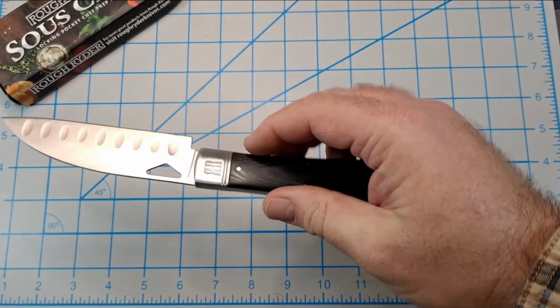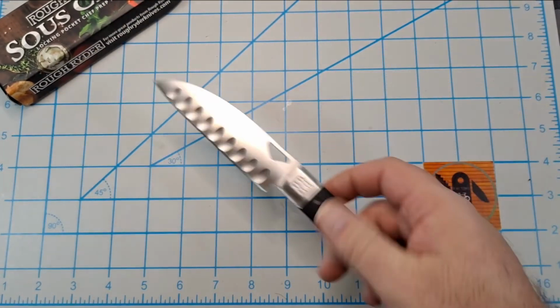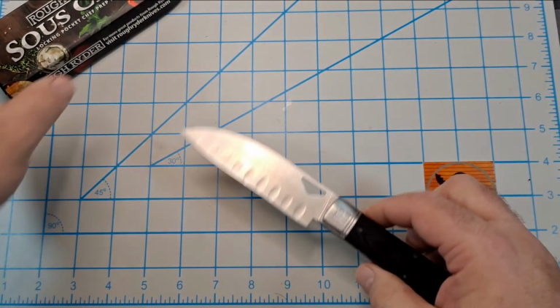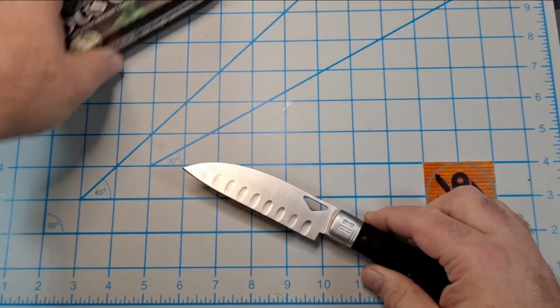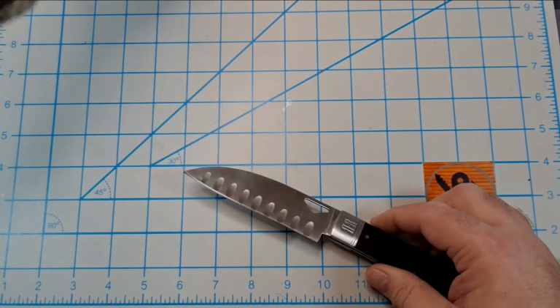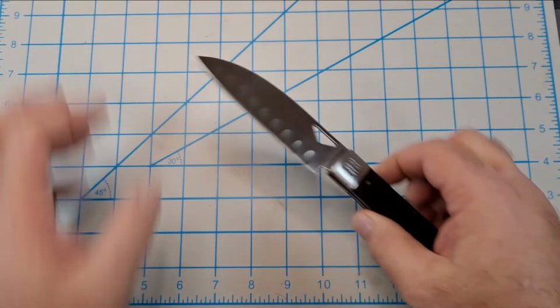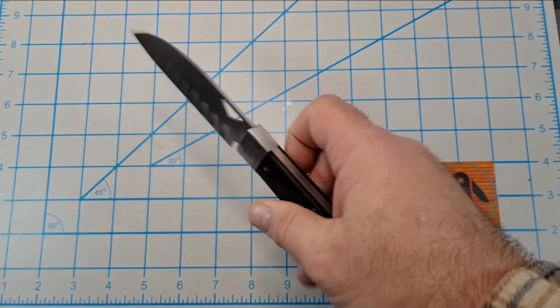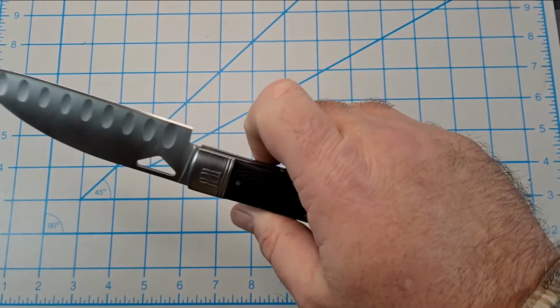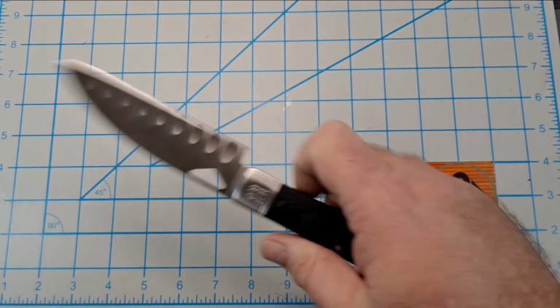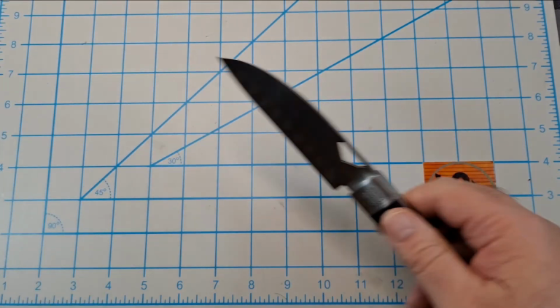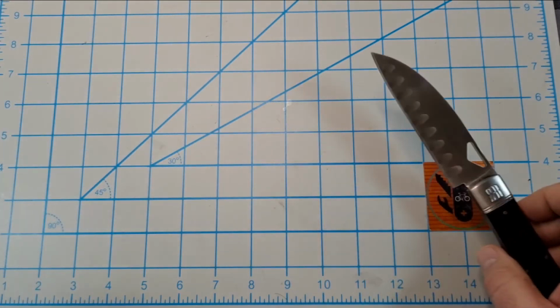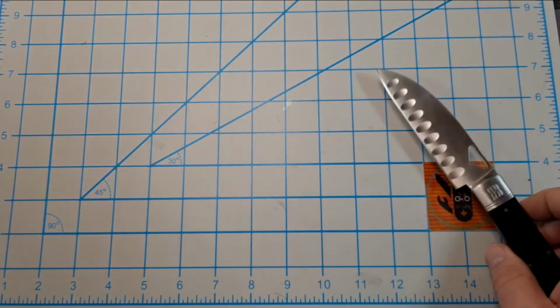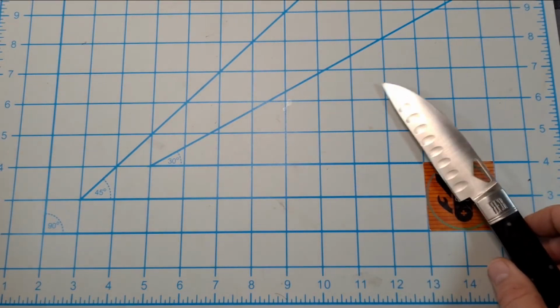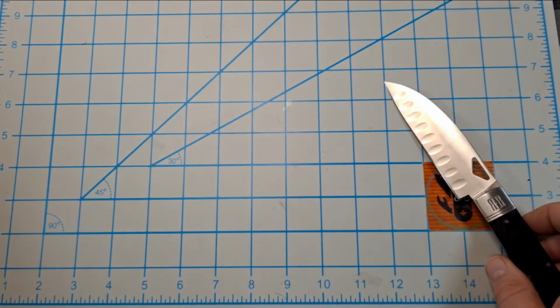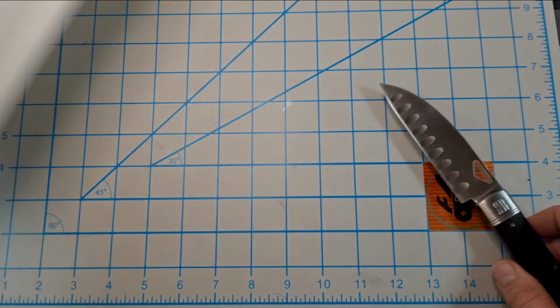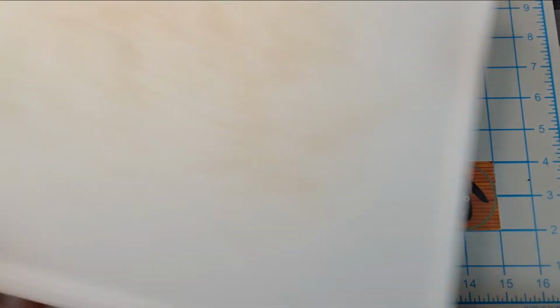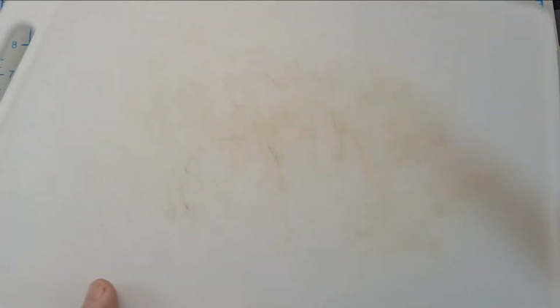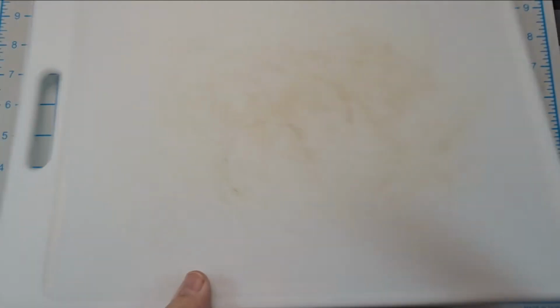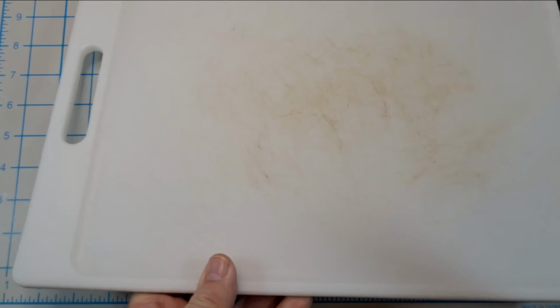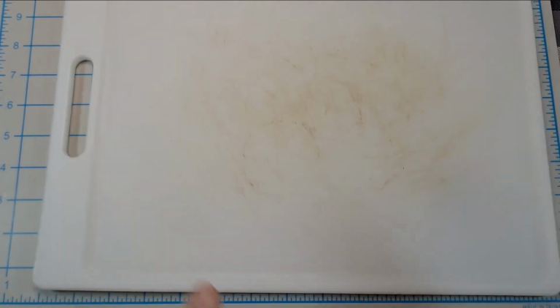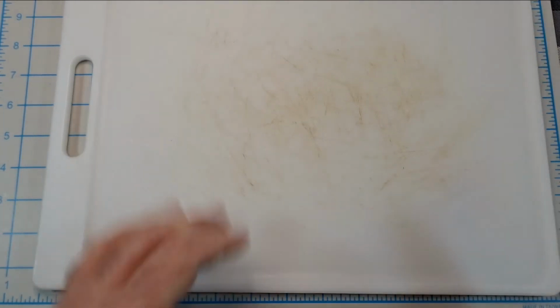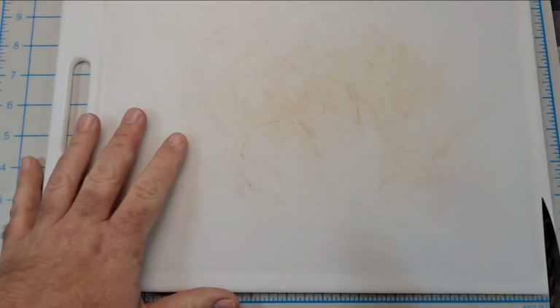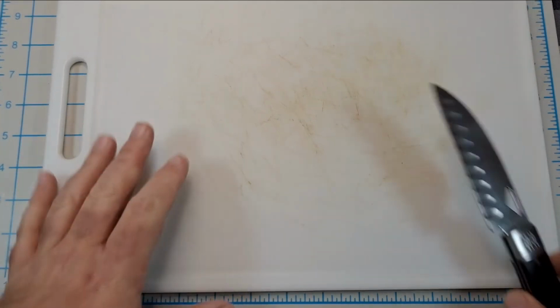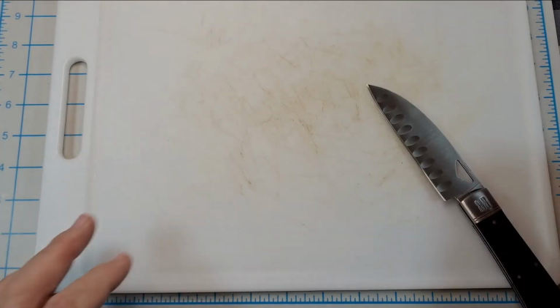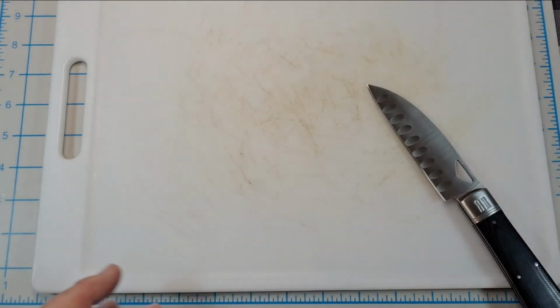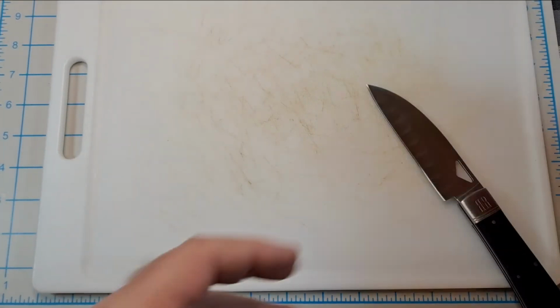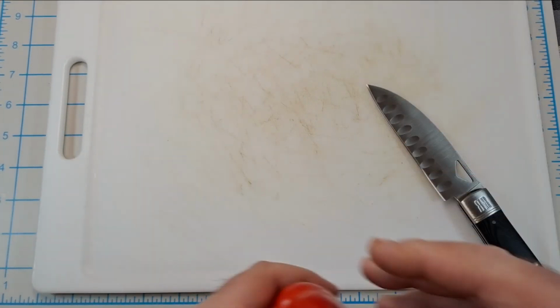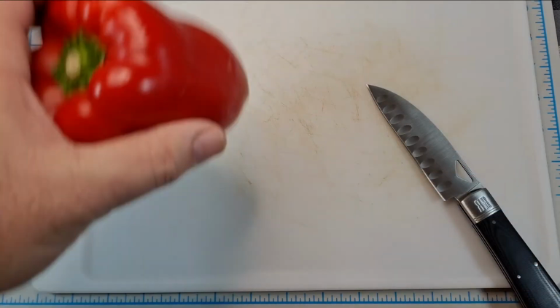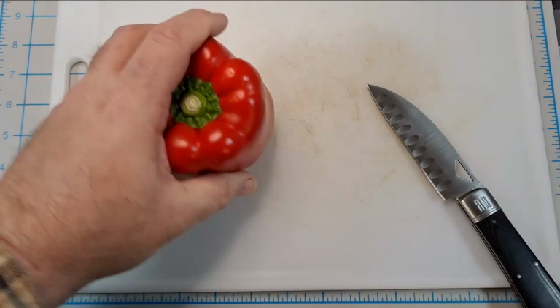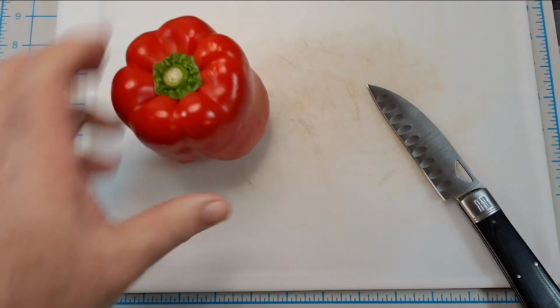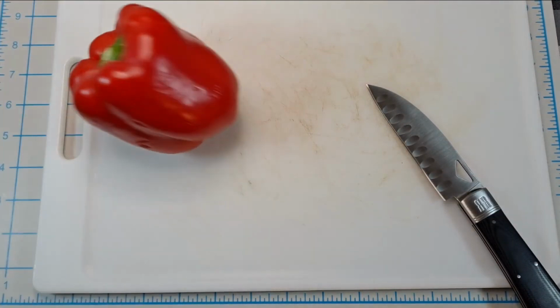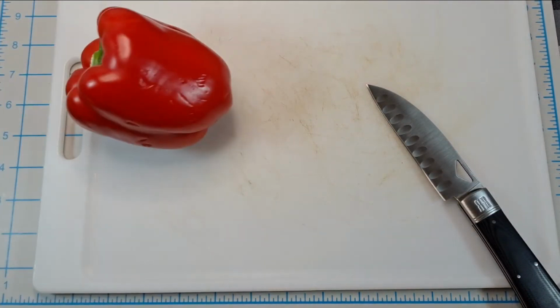Let's do a little cut test. I'll bring out a cutting board — the only thing I have is a pepper so let's try this.